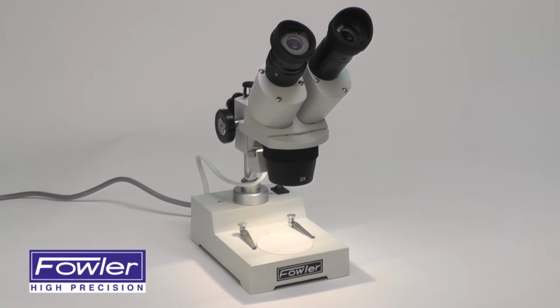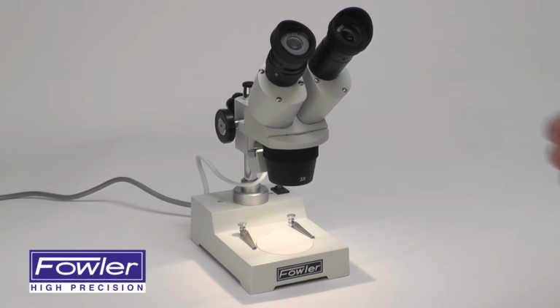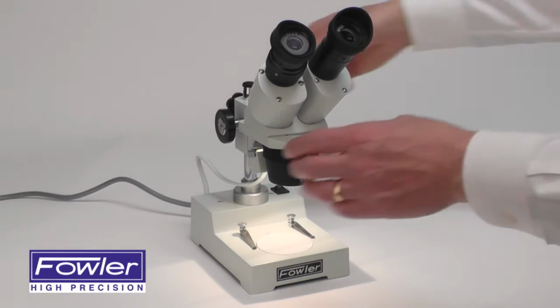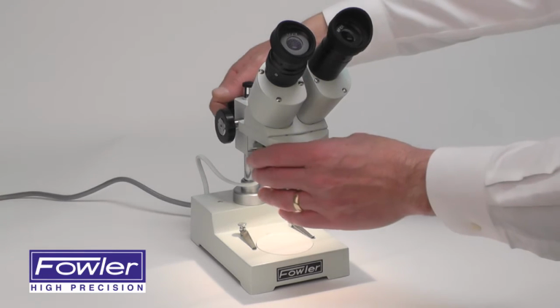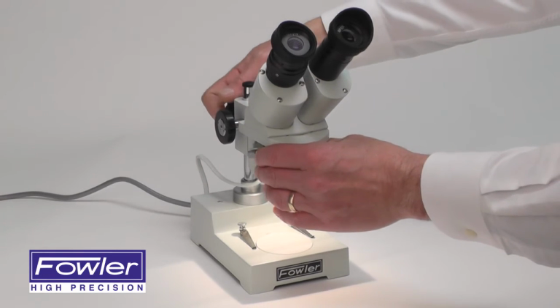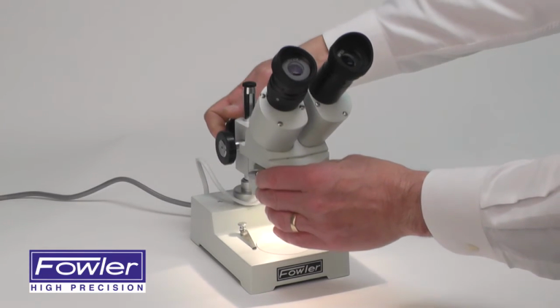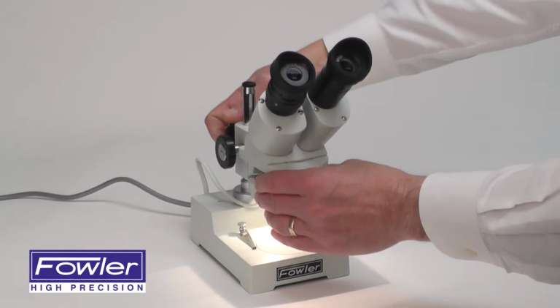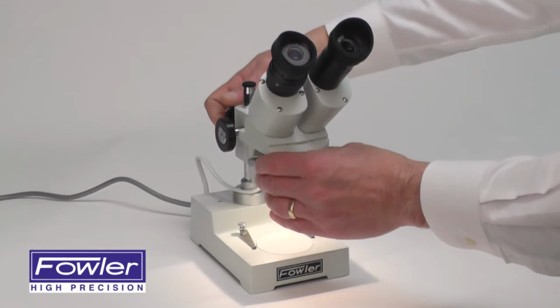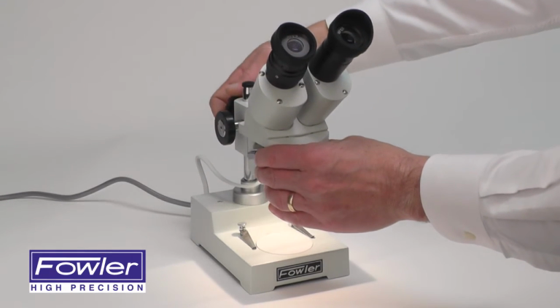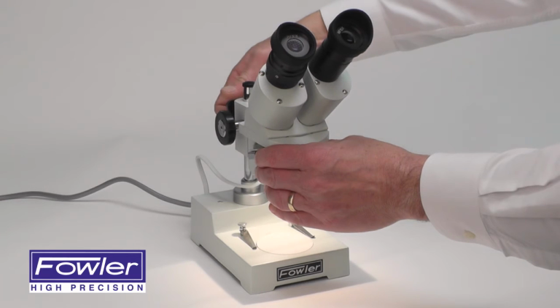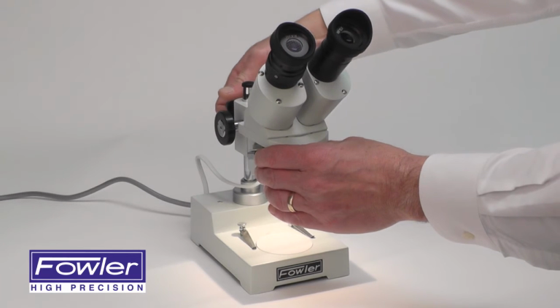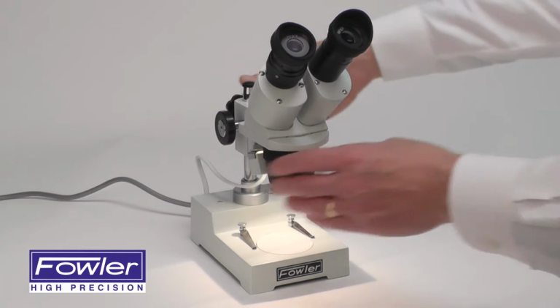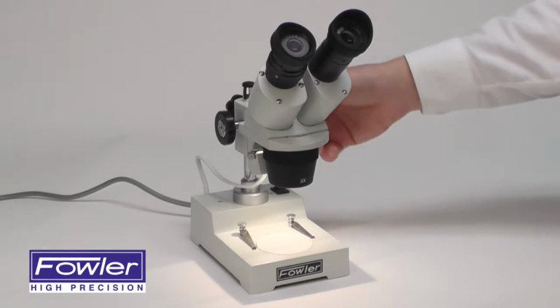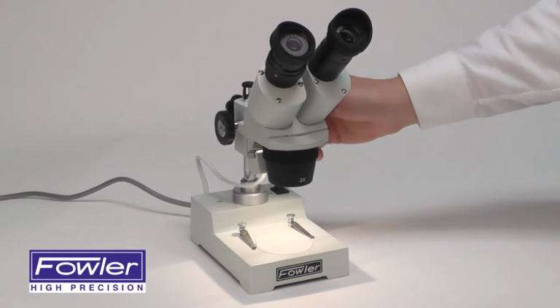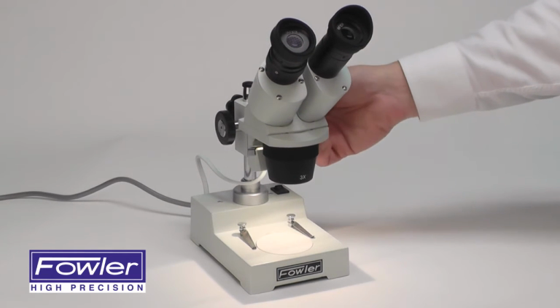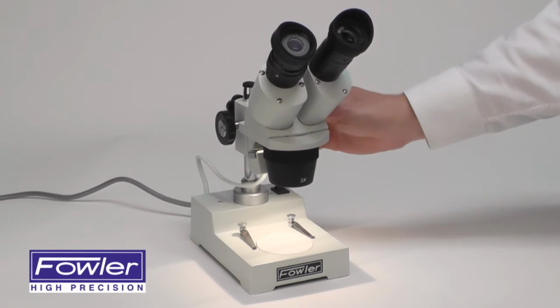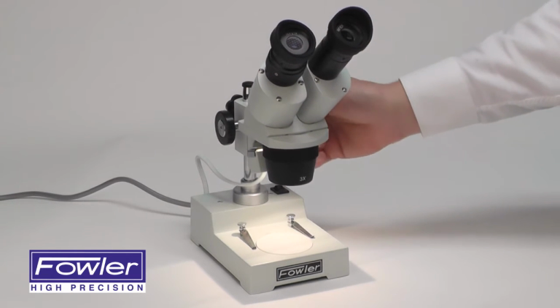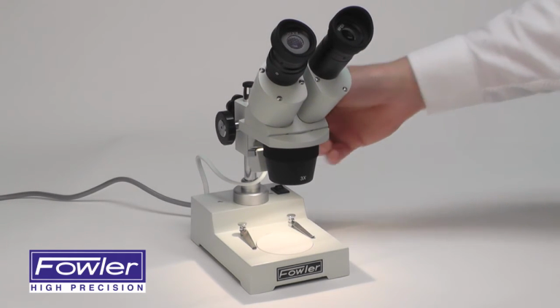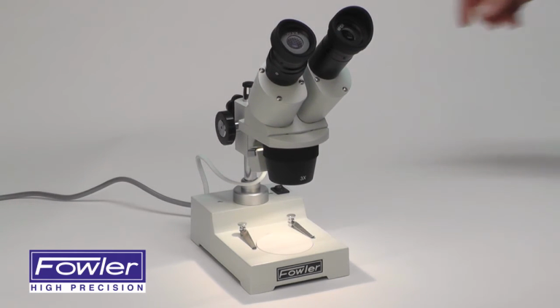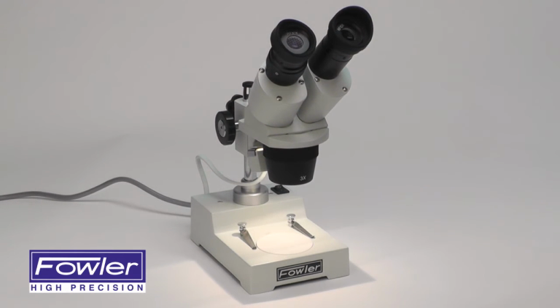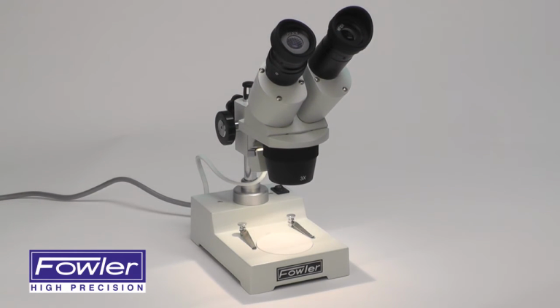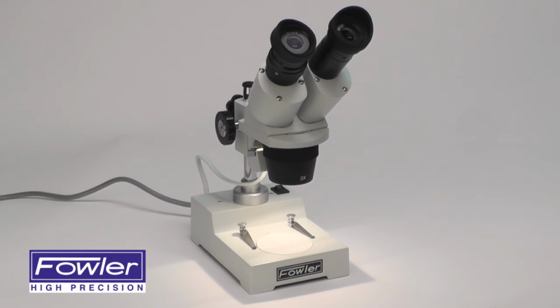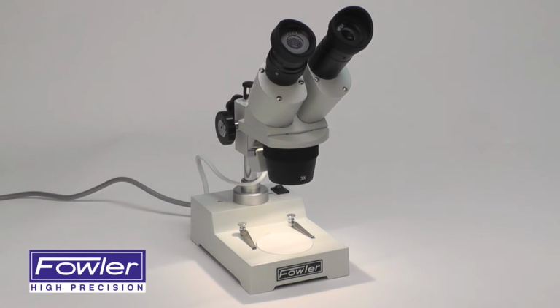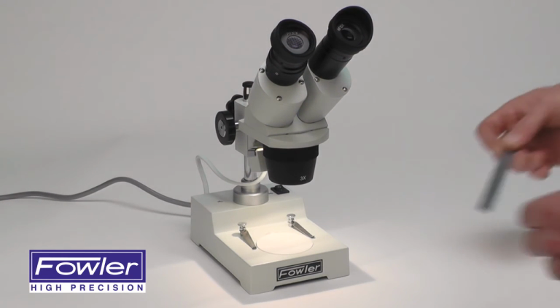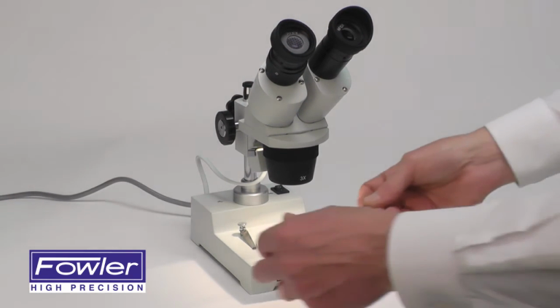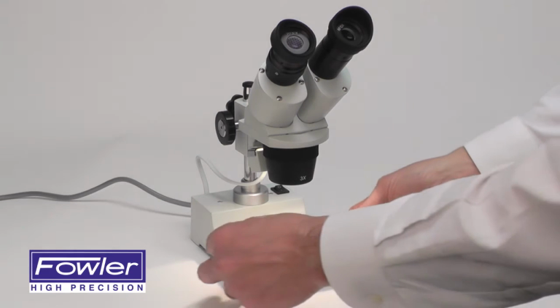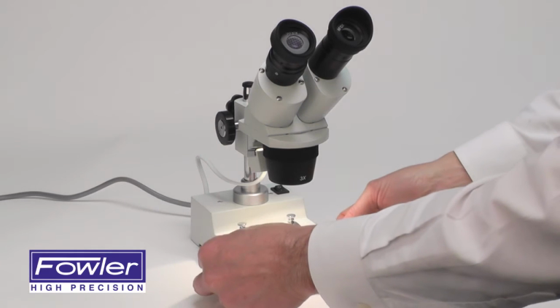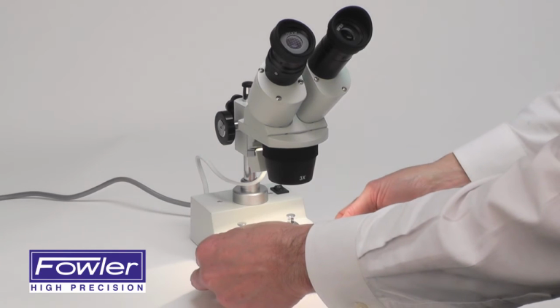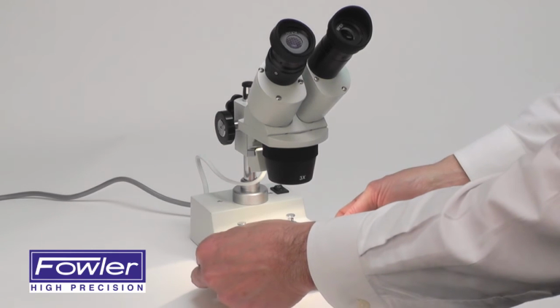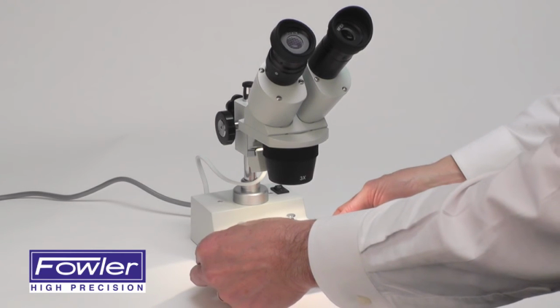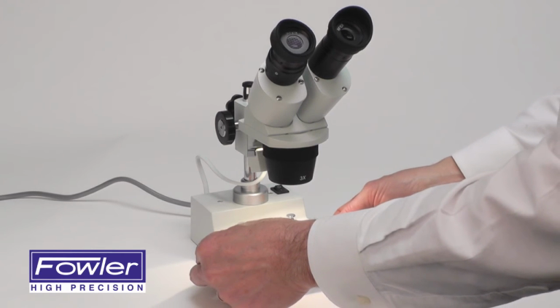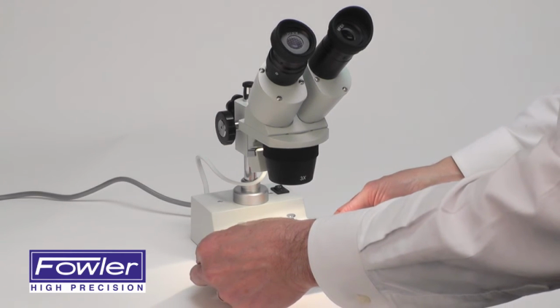An adjustable main body and rack and pinion focus adjustment. It also includes two clips for holding your work steady.